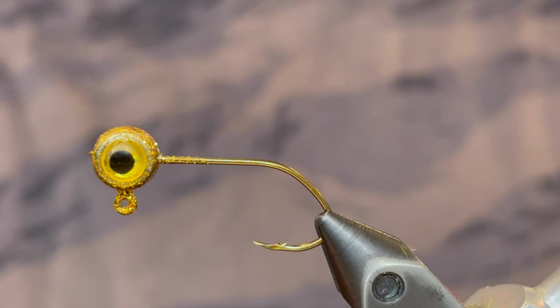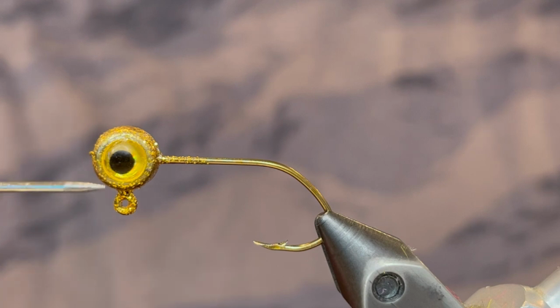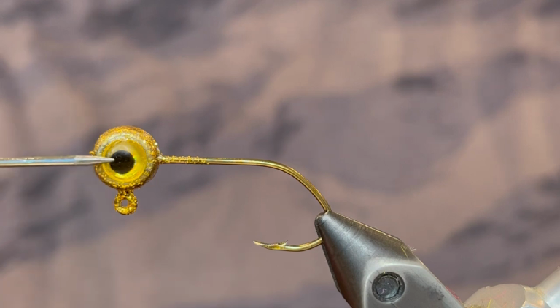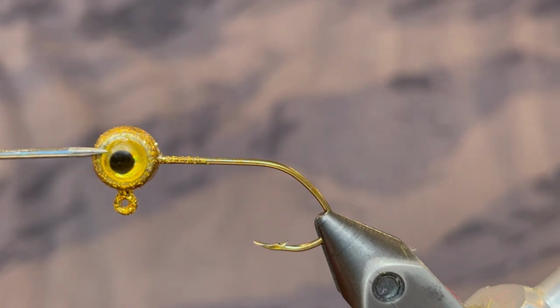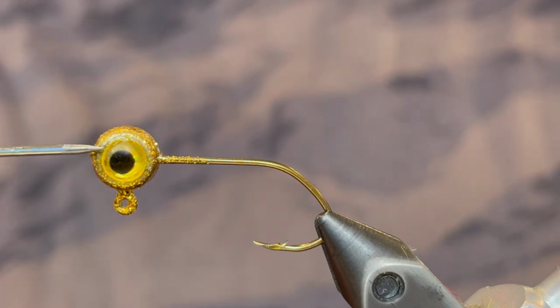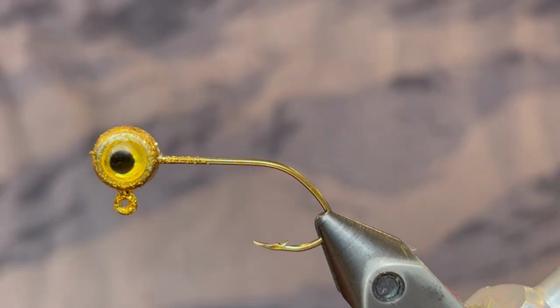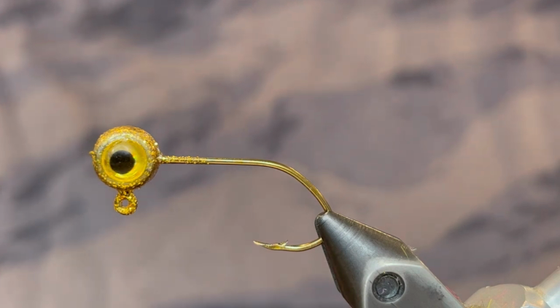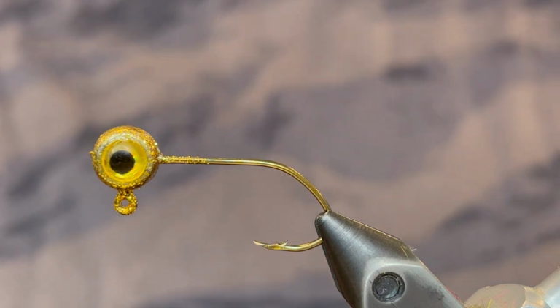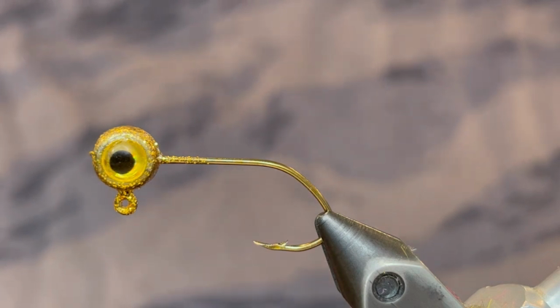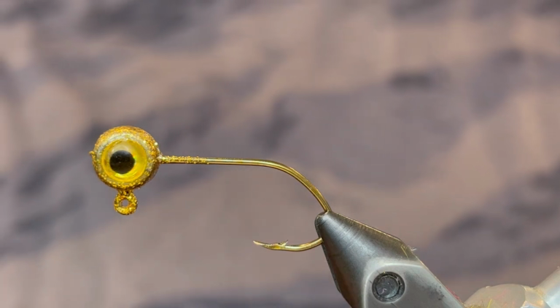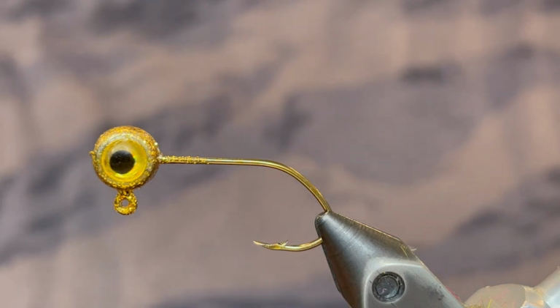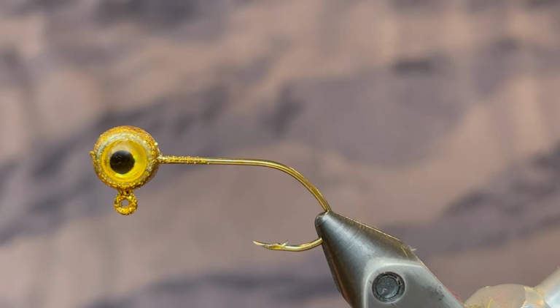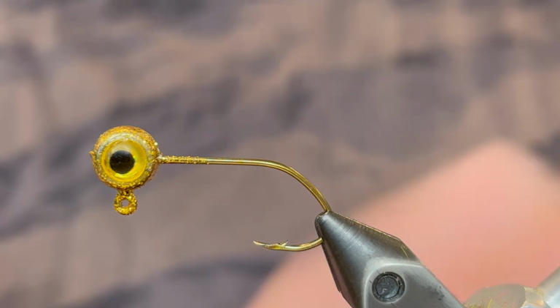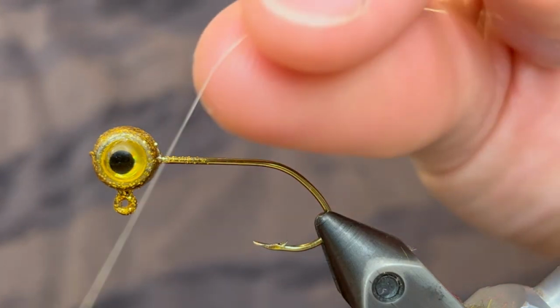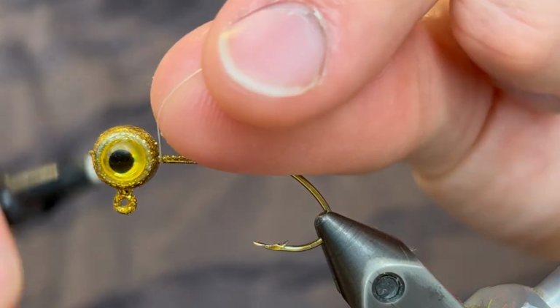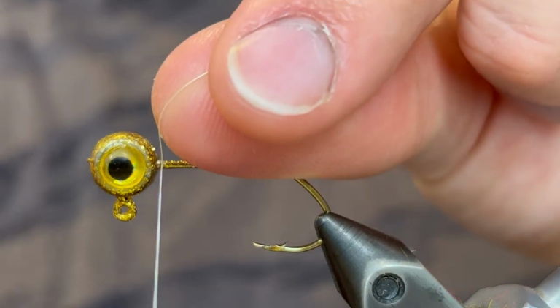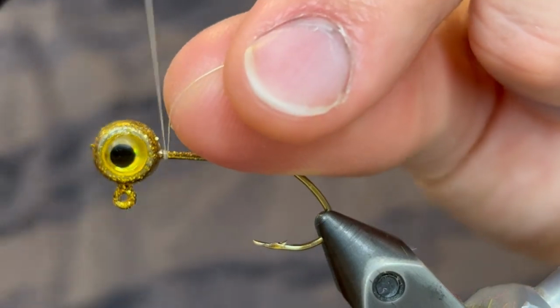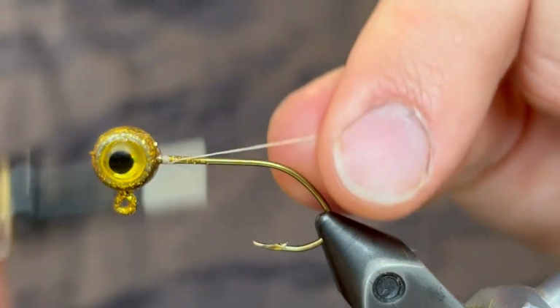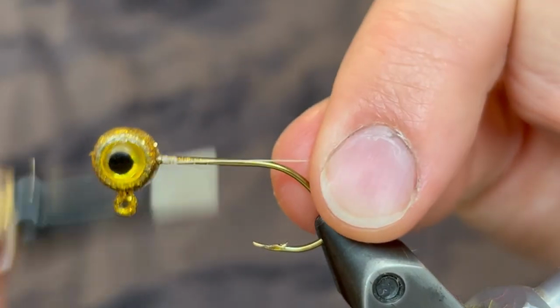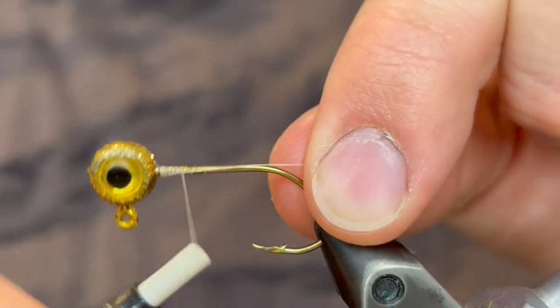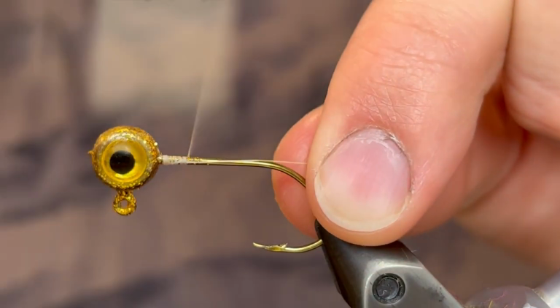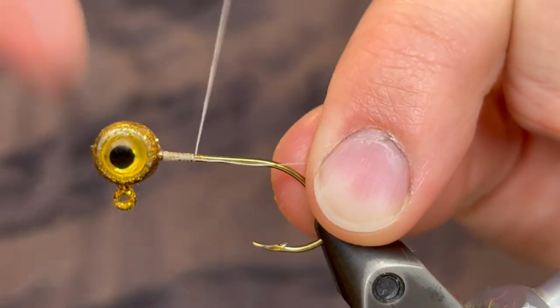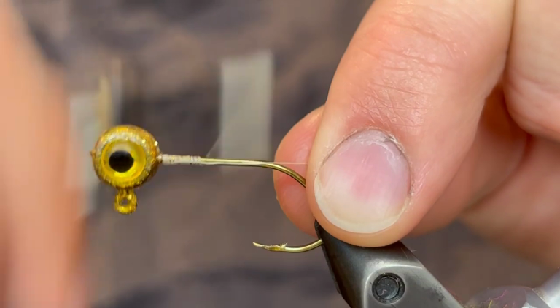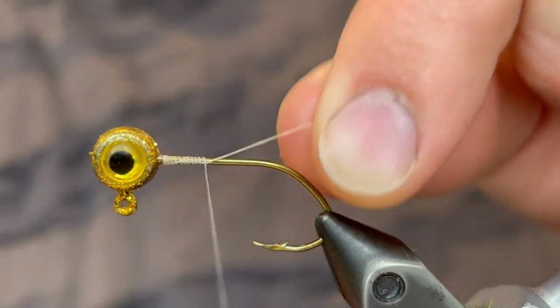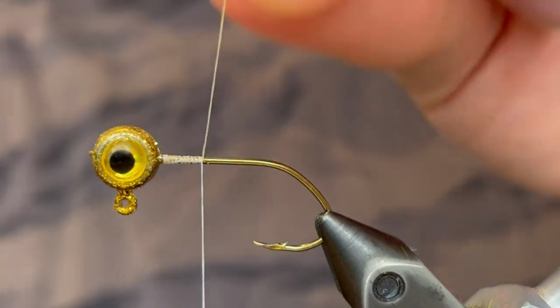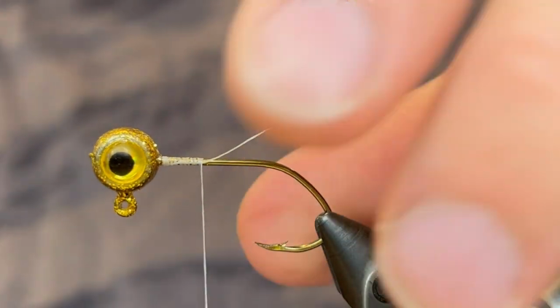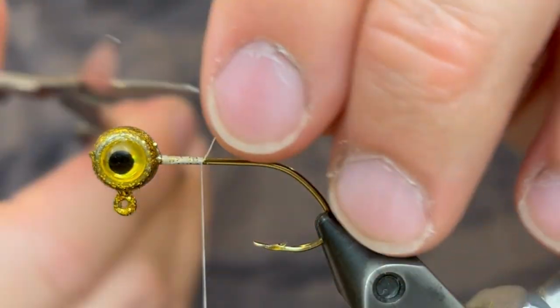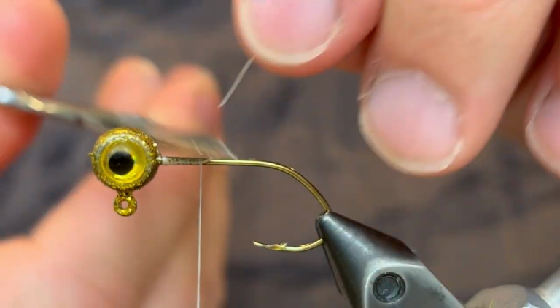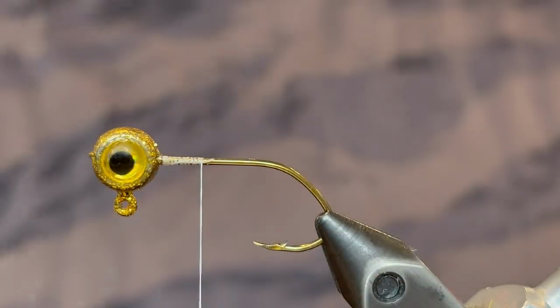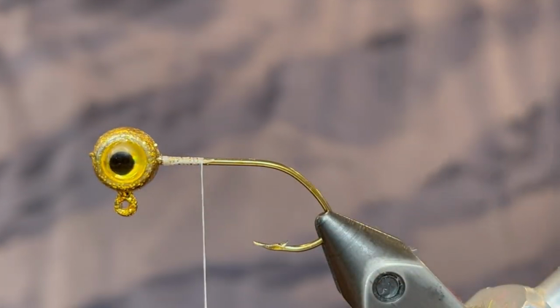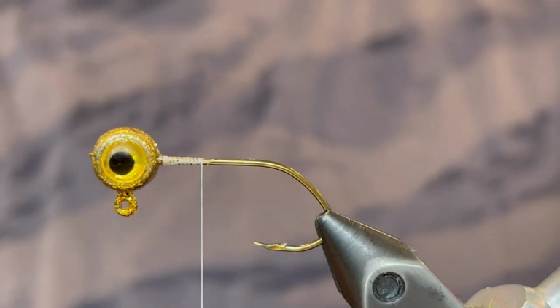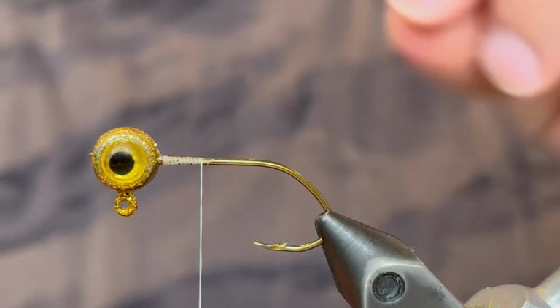For this jig I'm using a 1/16th ounce freestyle jig head on a size 4 hook. I powder painted that with Pro-Tech Disco Gold and I put a 5mm 3D yellow eye on there. For the thread I'm using a 6-aught white unithread.